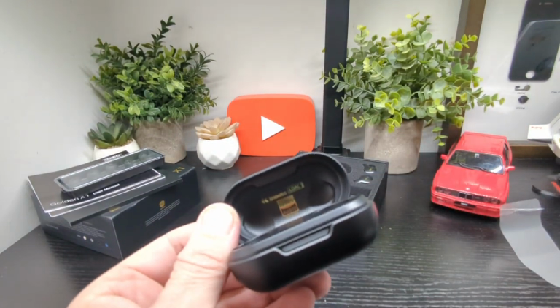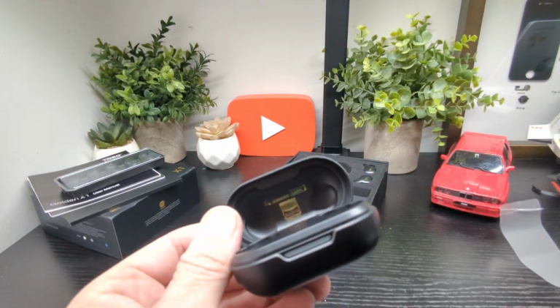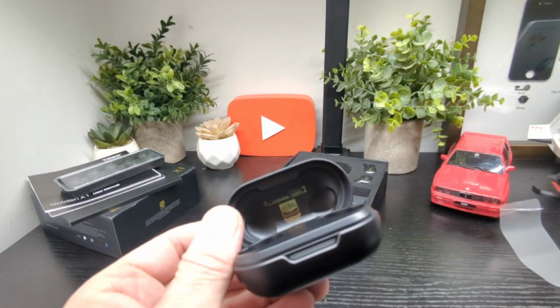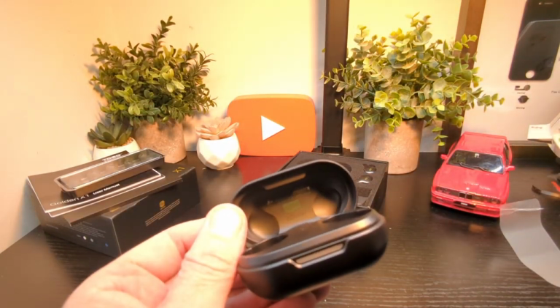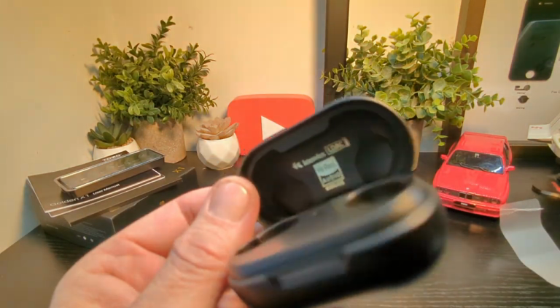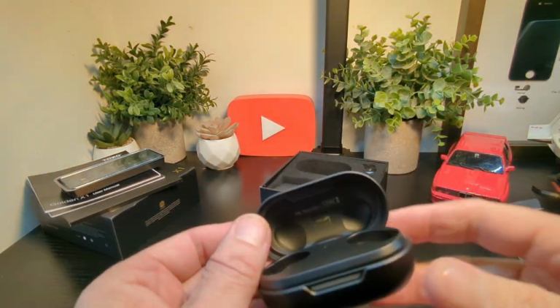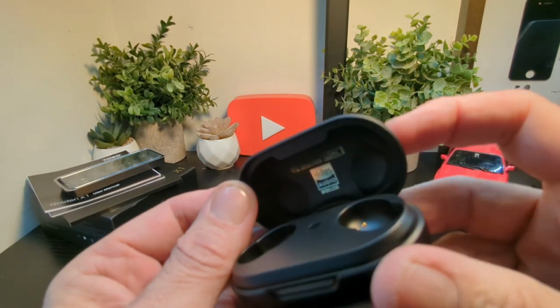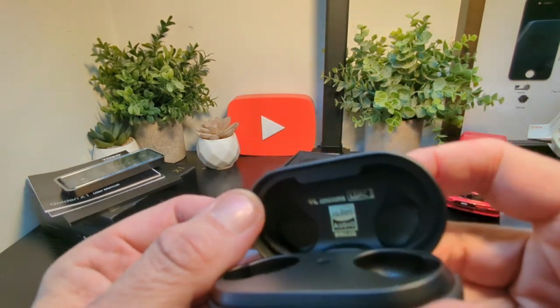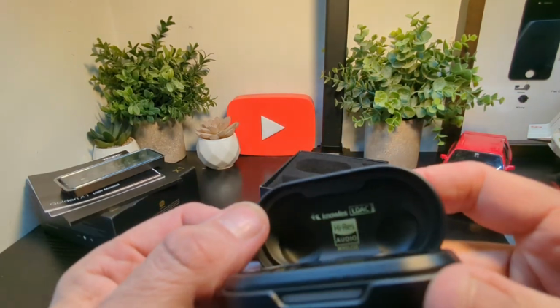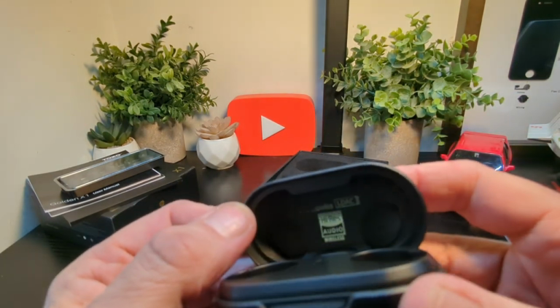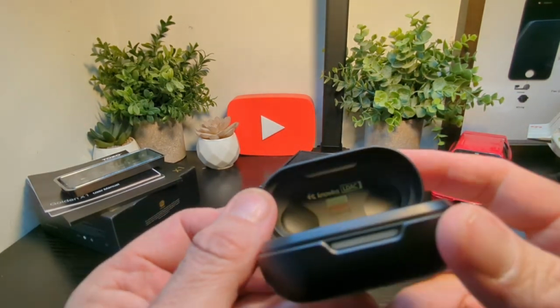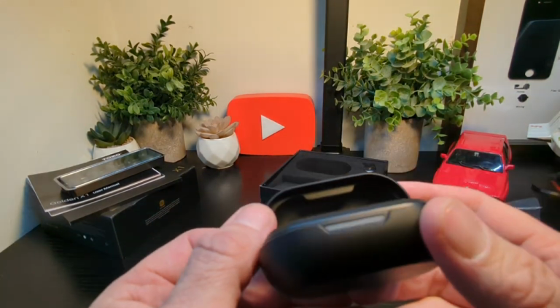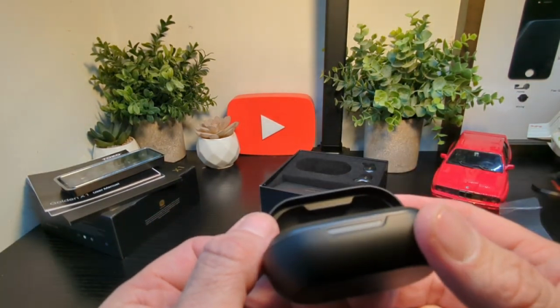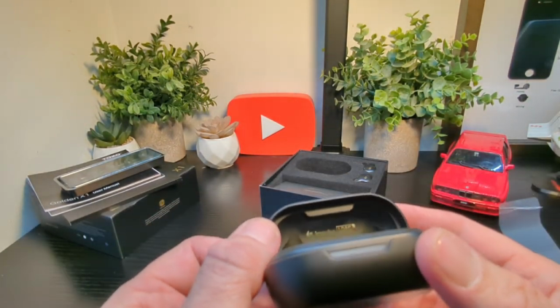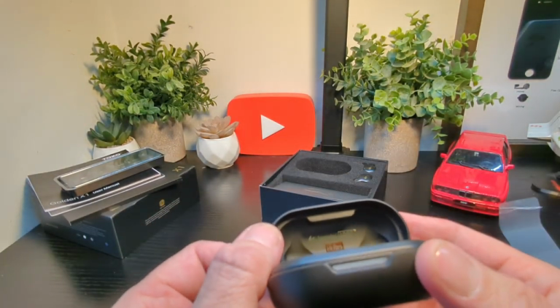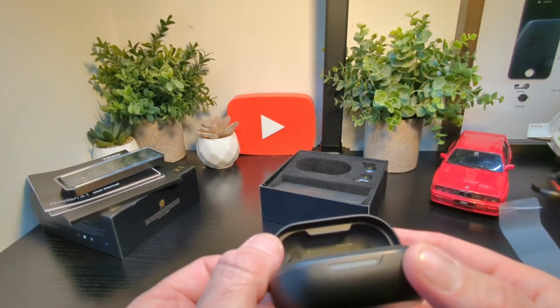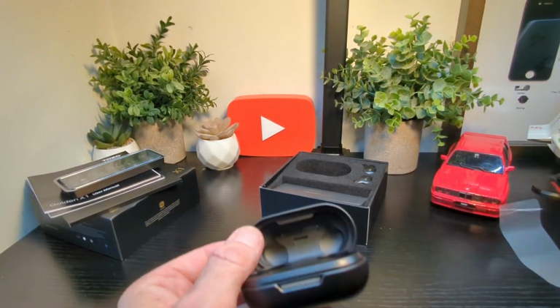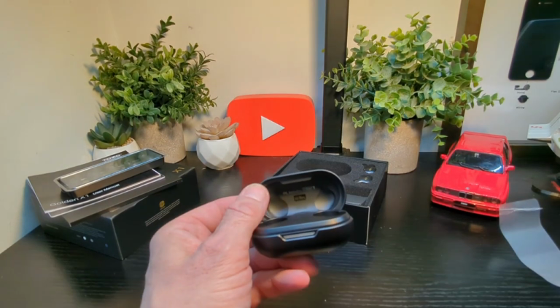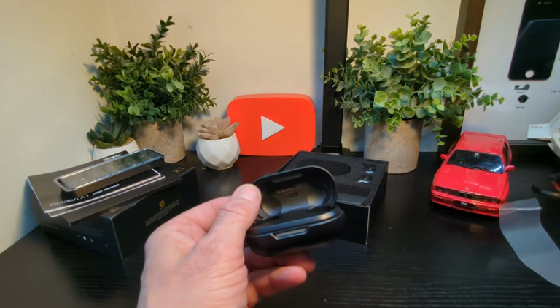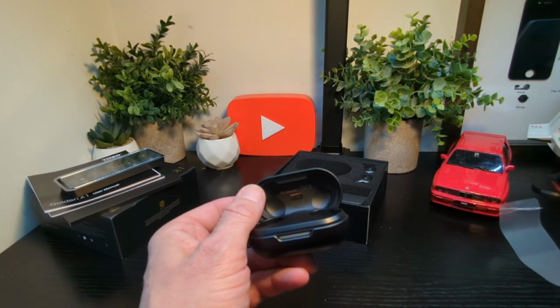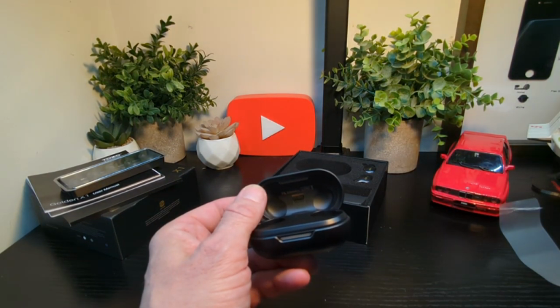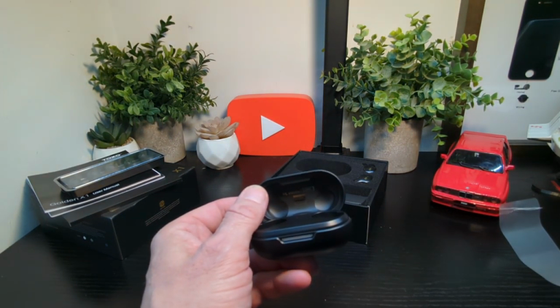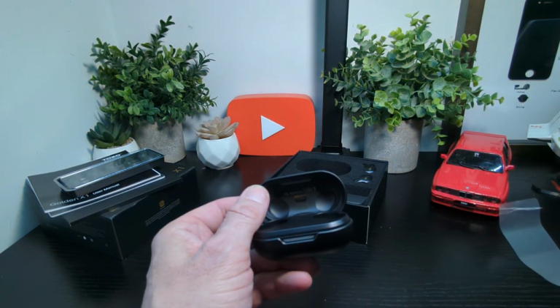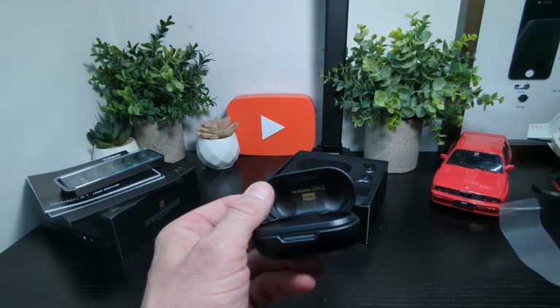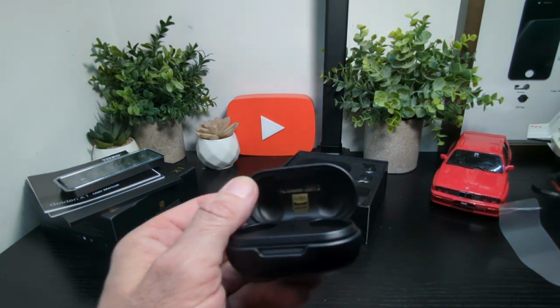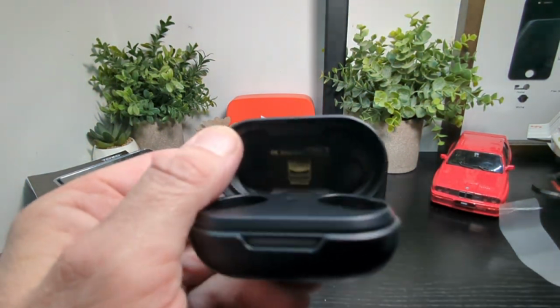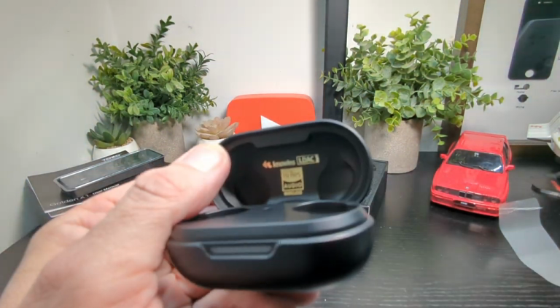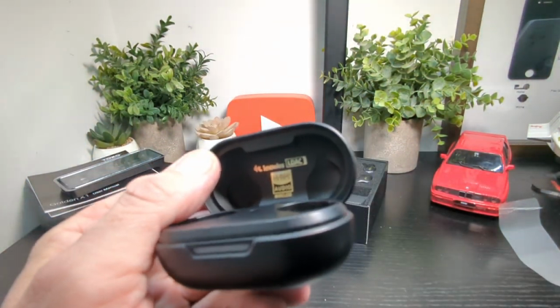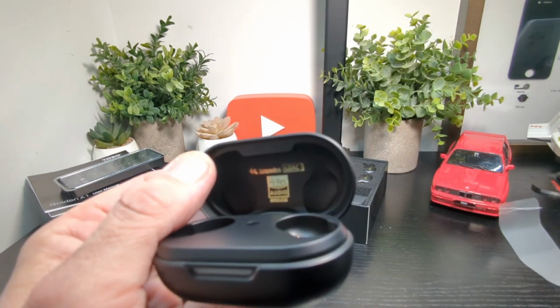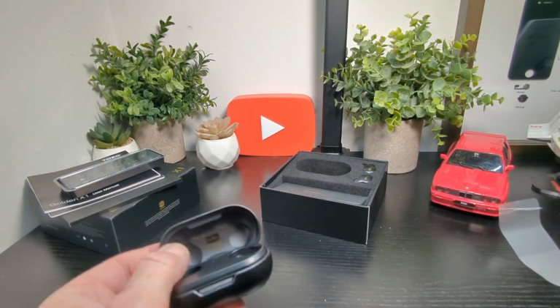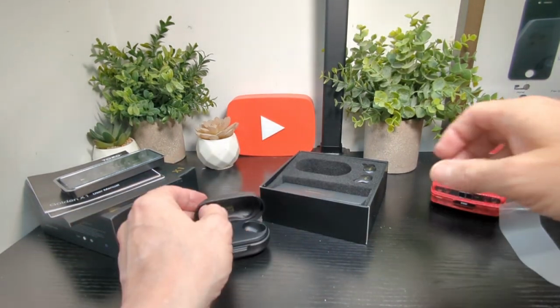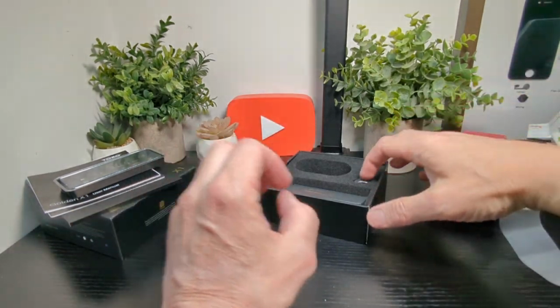Let me get a bit more light on that. You can see inside it says Knowles LDAC Hi-res Audio Wireless, which is pretty good. The lighting isn't the best so I'll adjust that — but that's what it says inside the case.